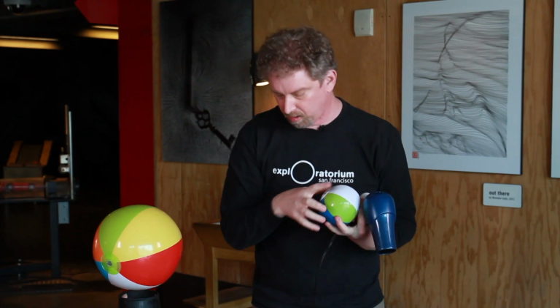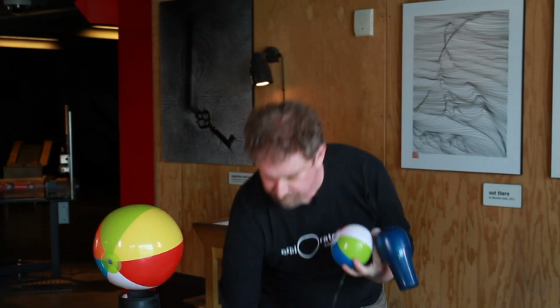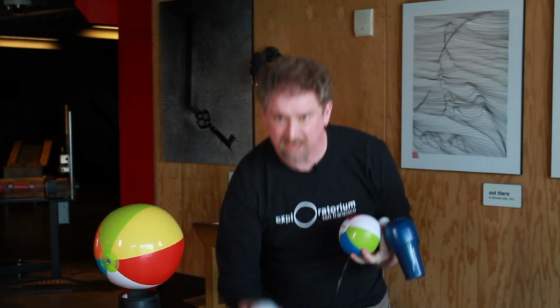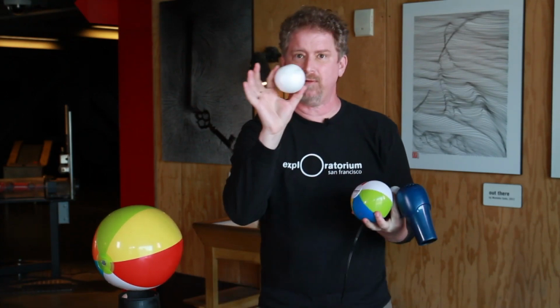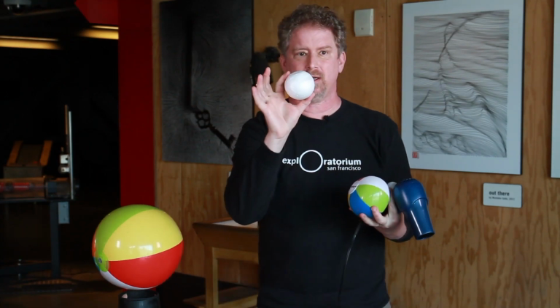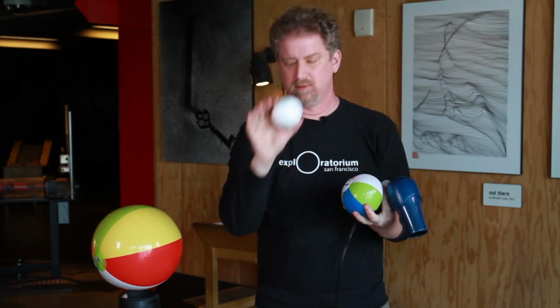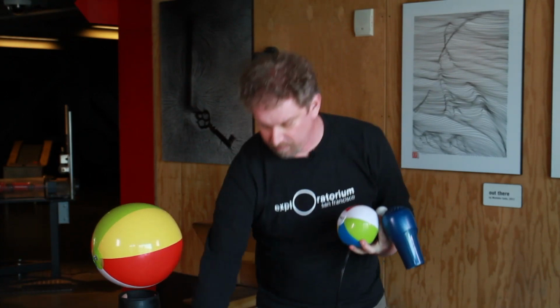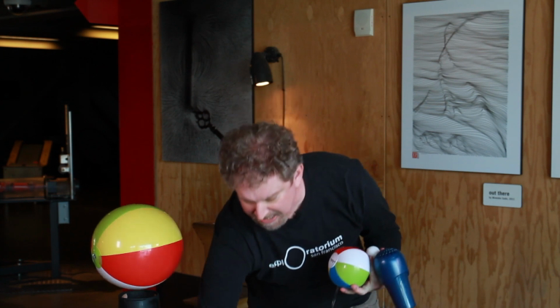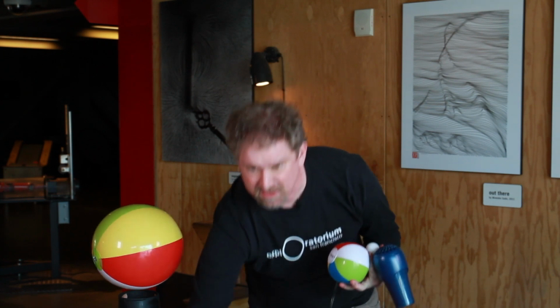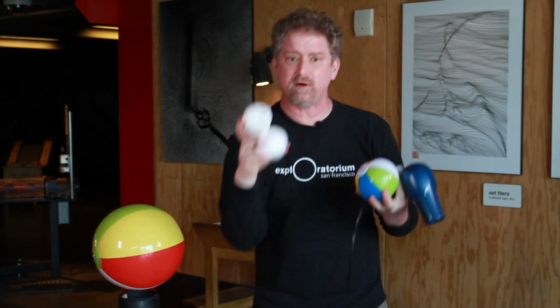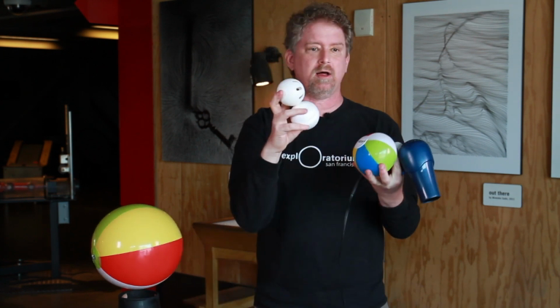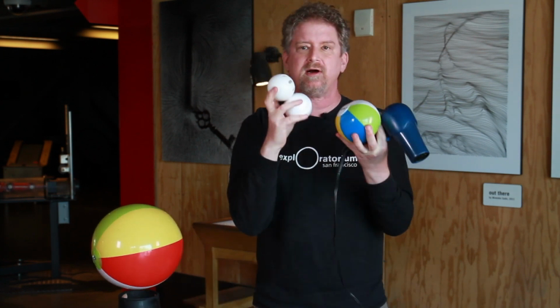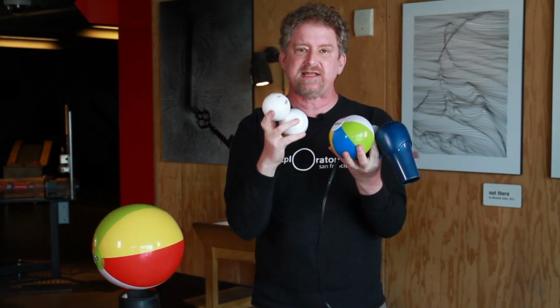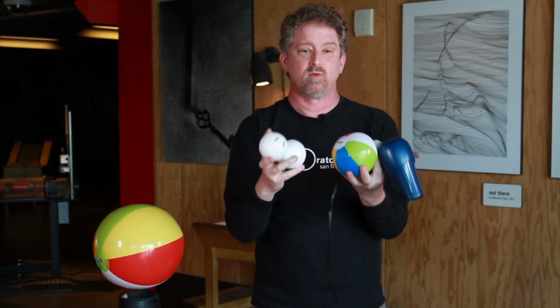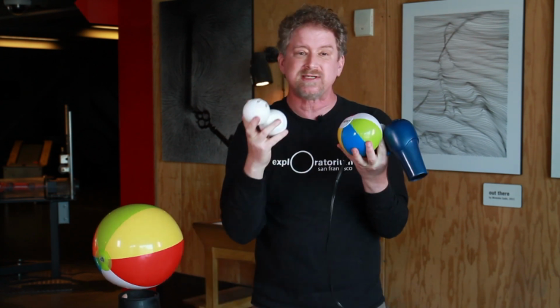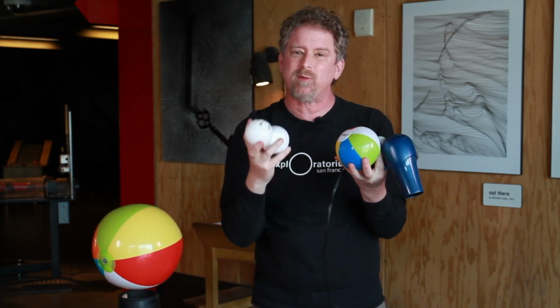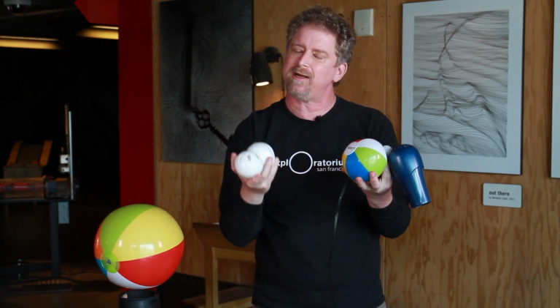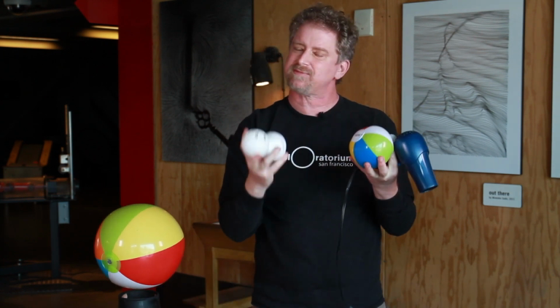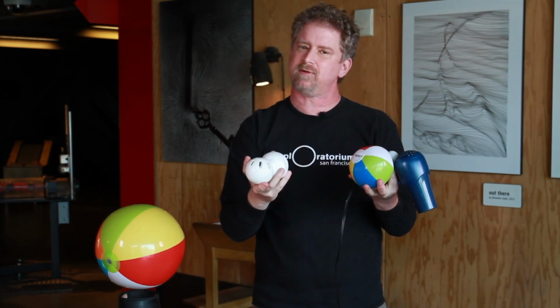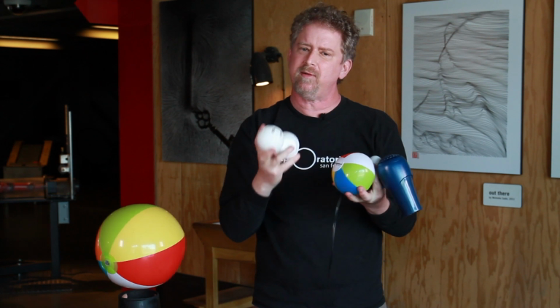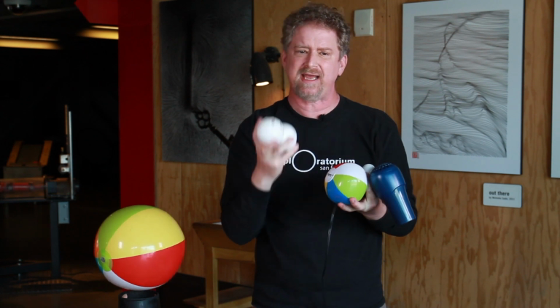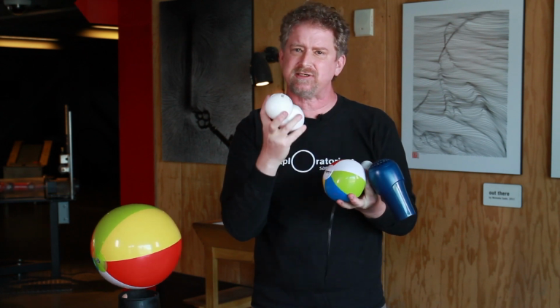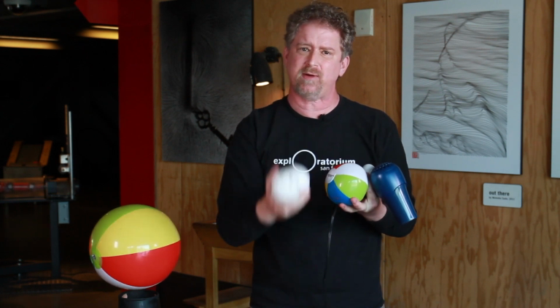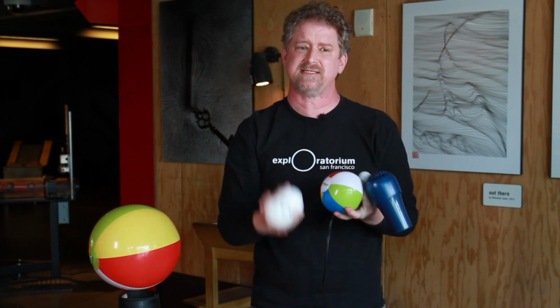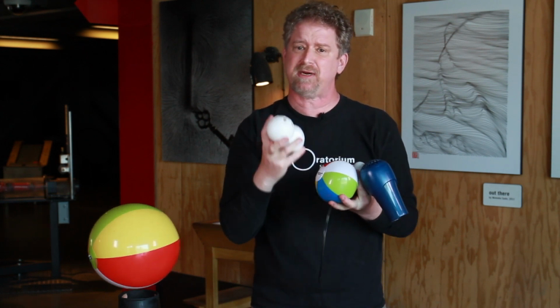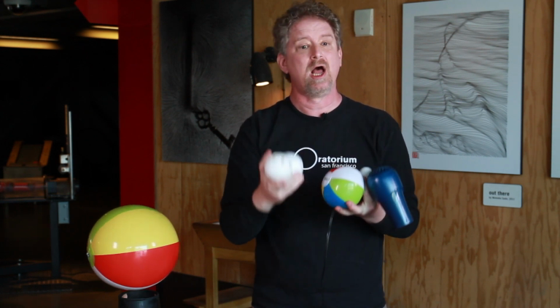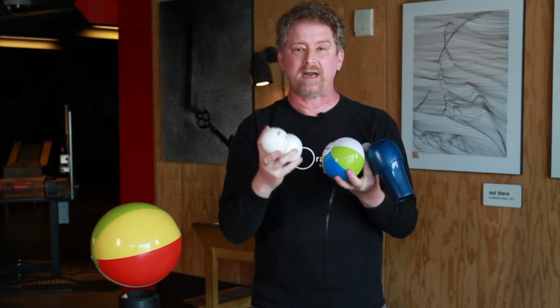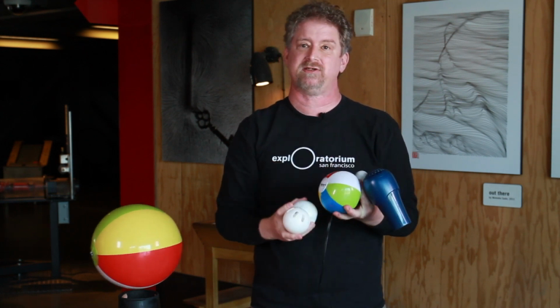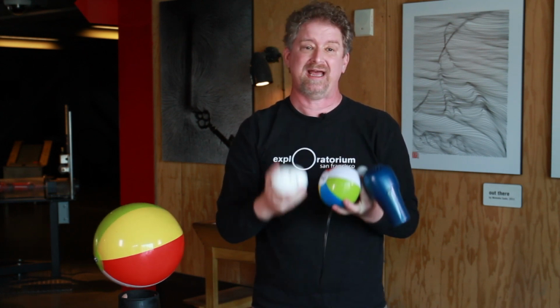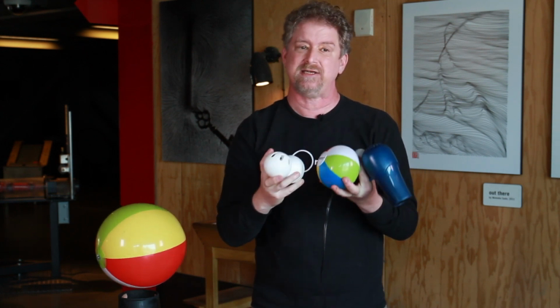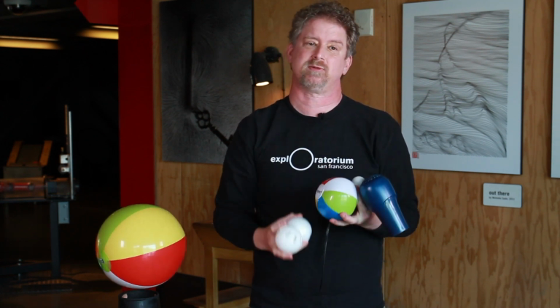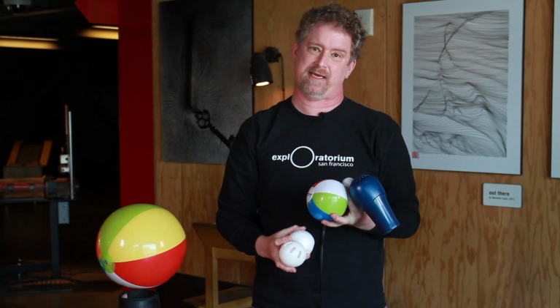Or a styrofoam ball. Or maybe even a wiffle ball. There are lots of things — which ones will work? At the Exploratorium we always say the answer to every question is an experiment. Why don't you give it a try and see which ones work the best.